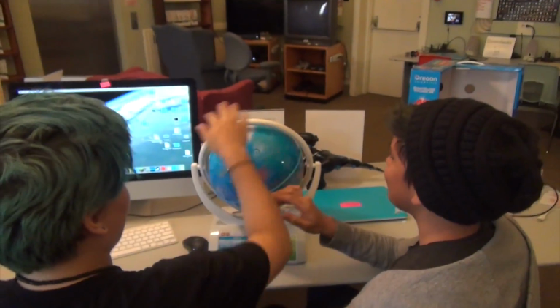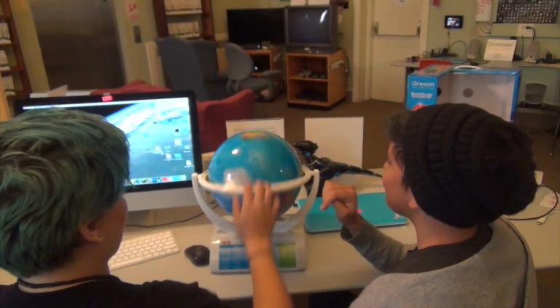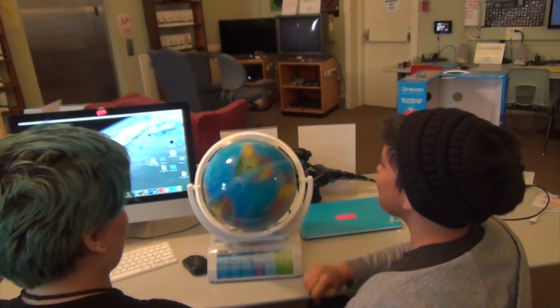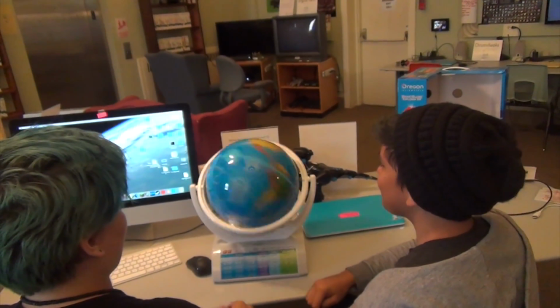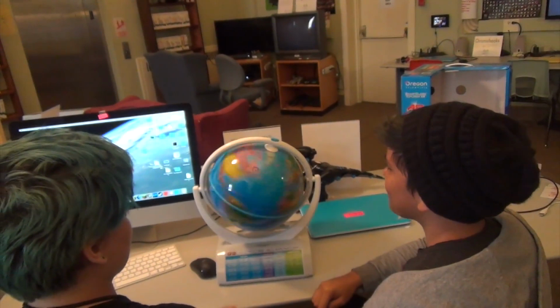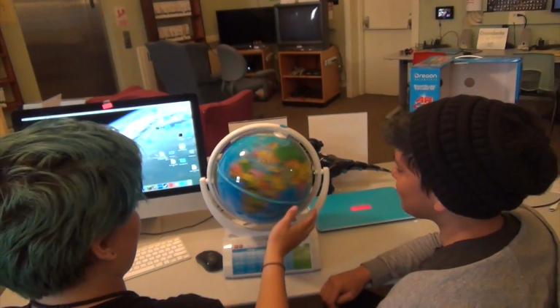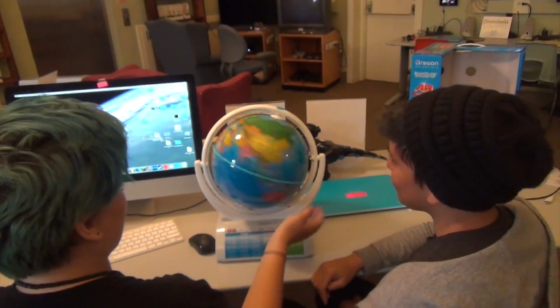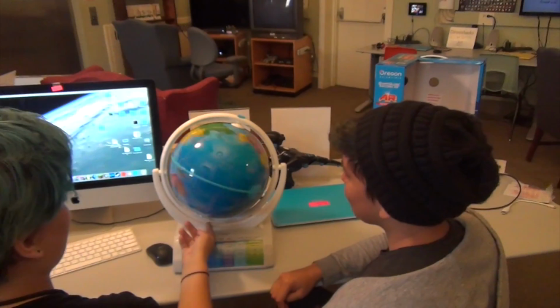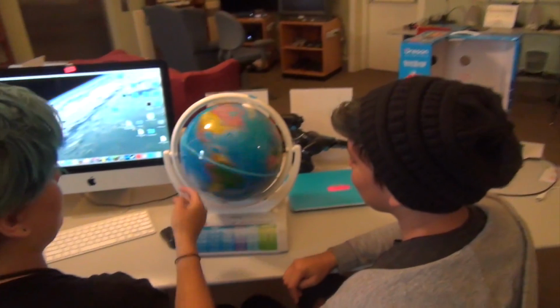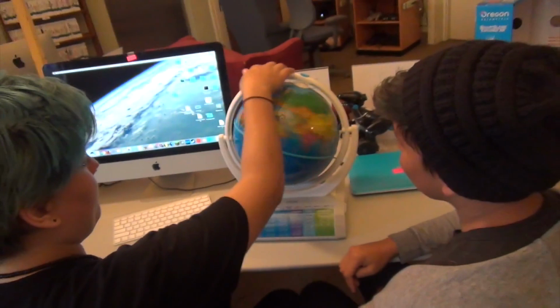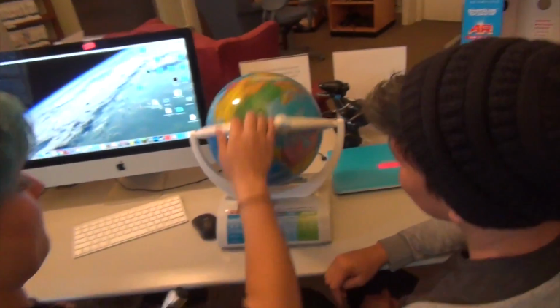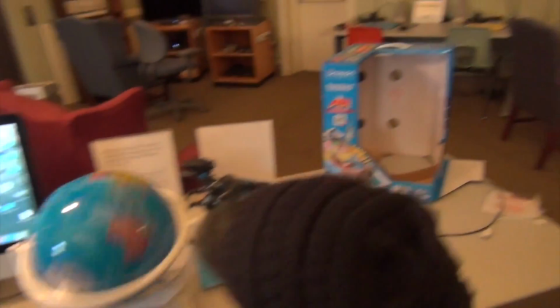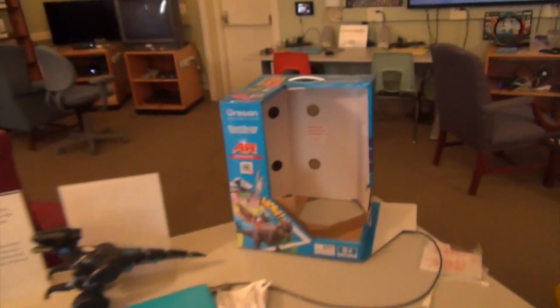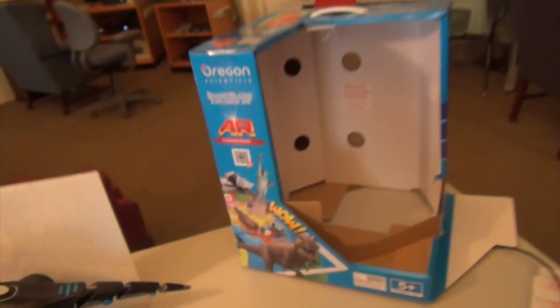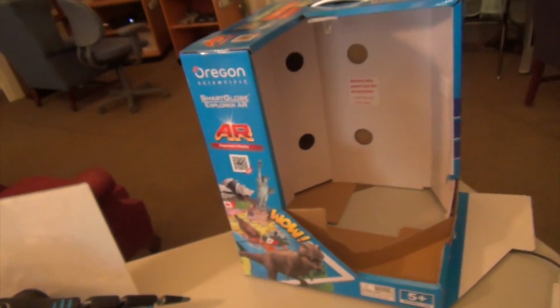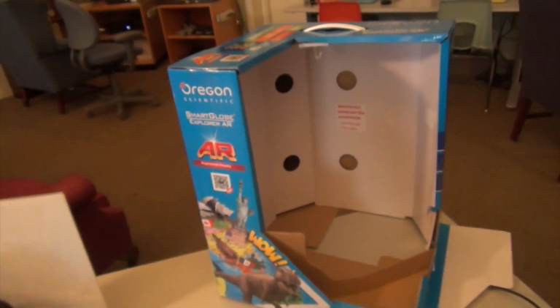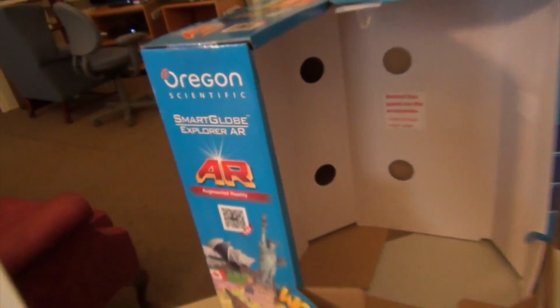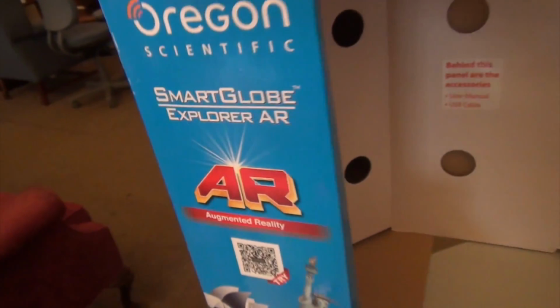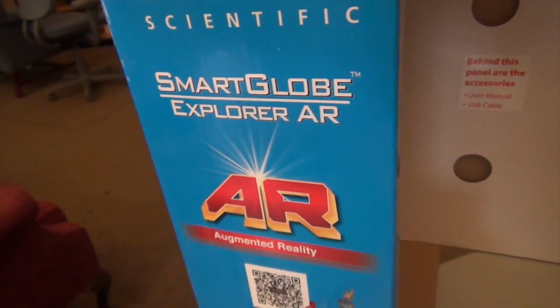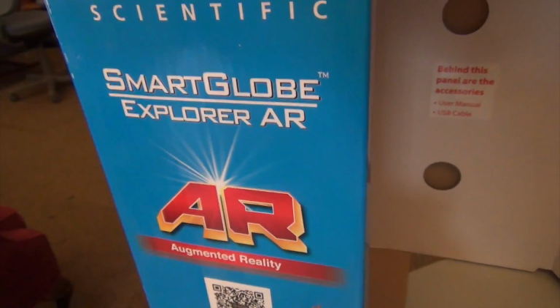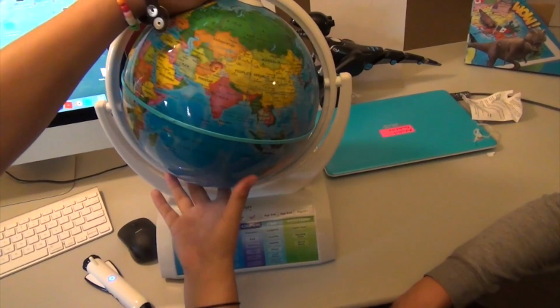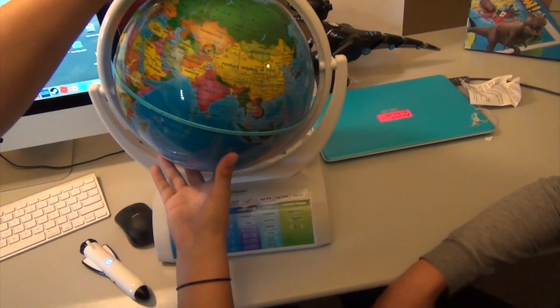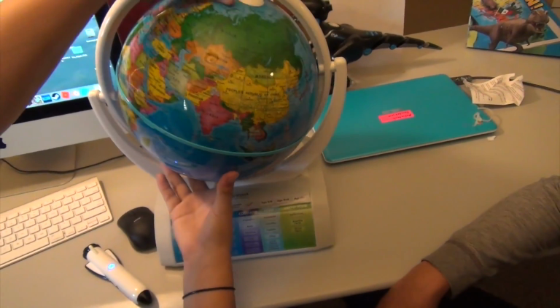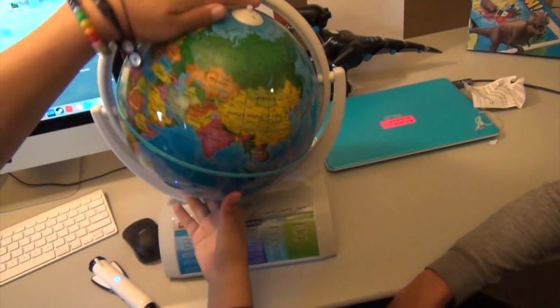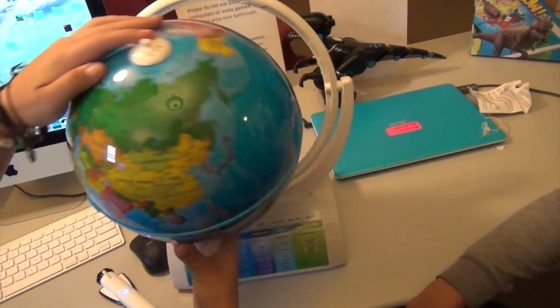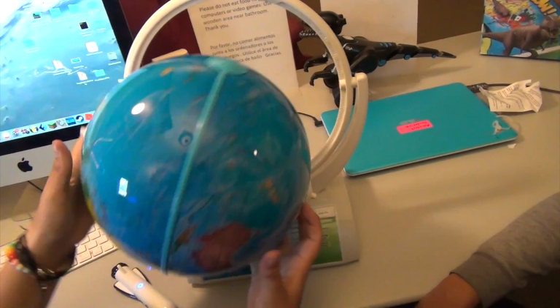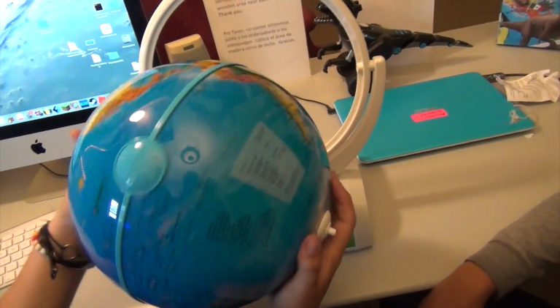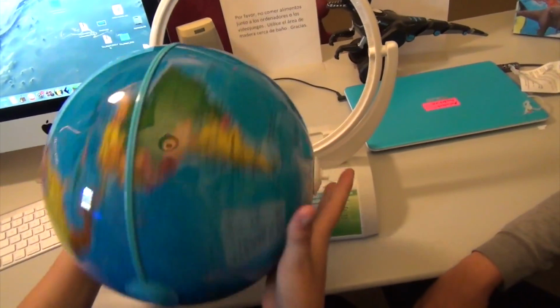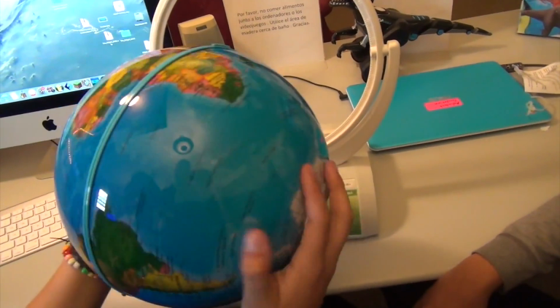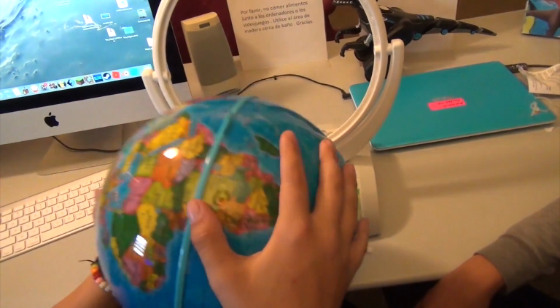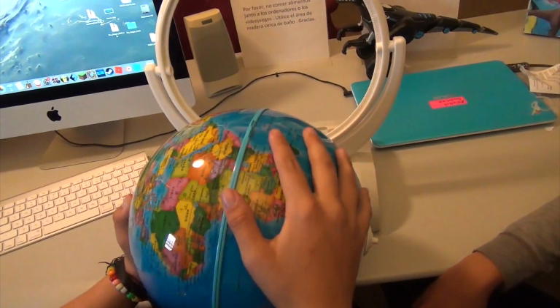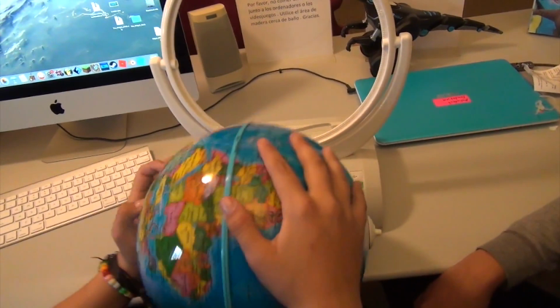Alright folks, we're here at MediaTek Foundation in Flemington, New Jersey, looking at the Oregon Scientific Smart Globe Explorer AR. Touch the globe for more information. So this is a globe, but it actually opens up.